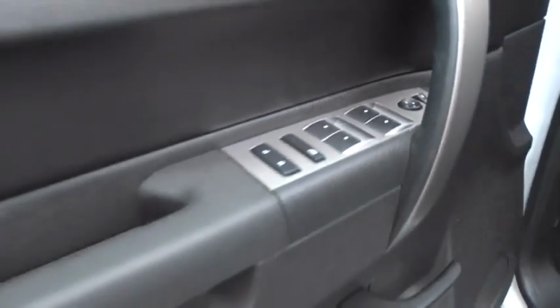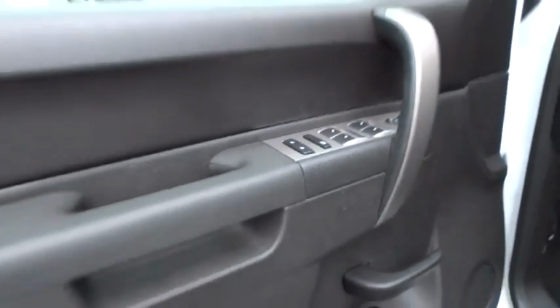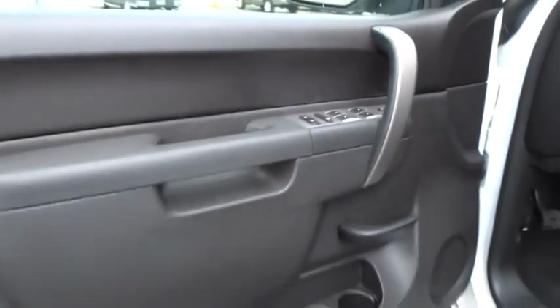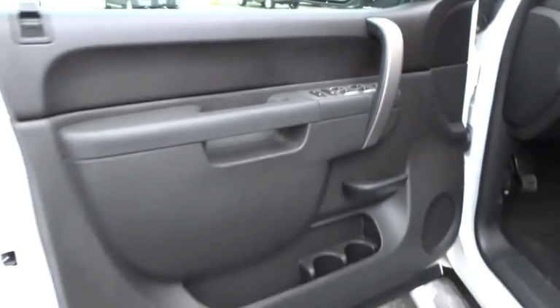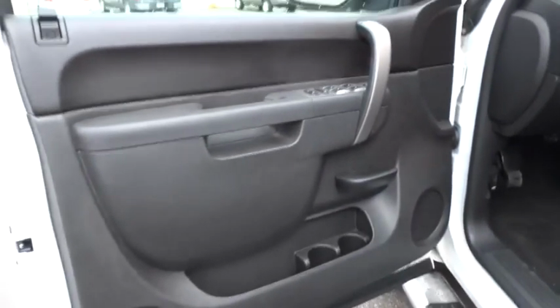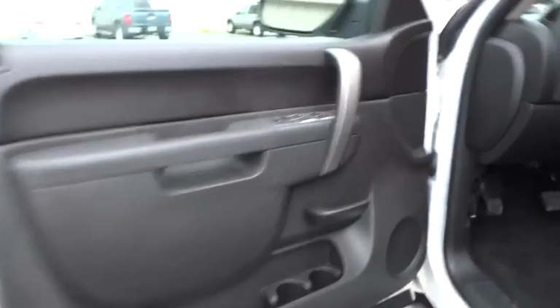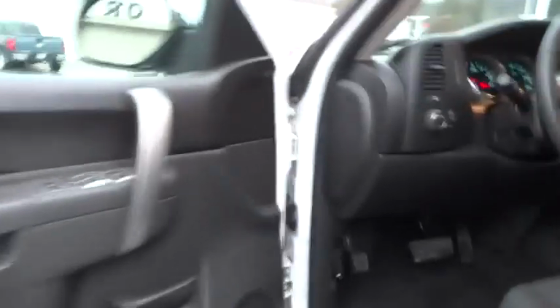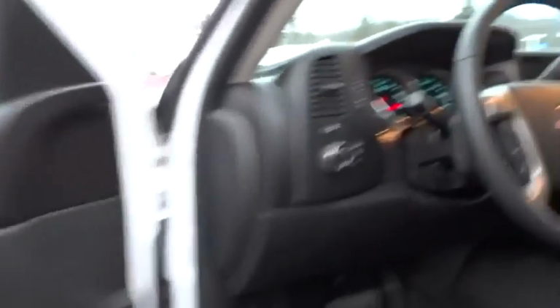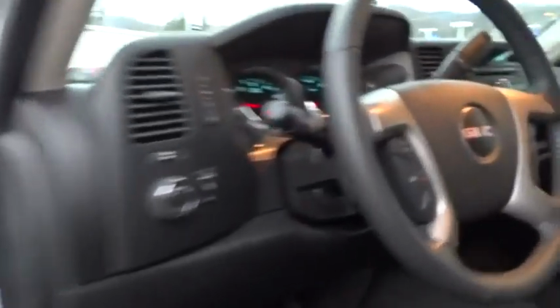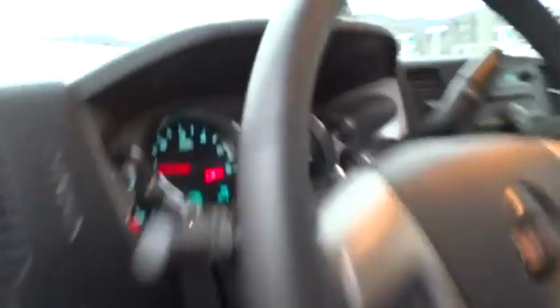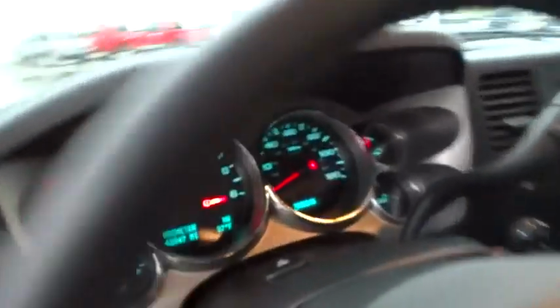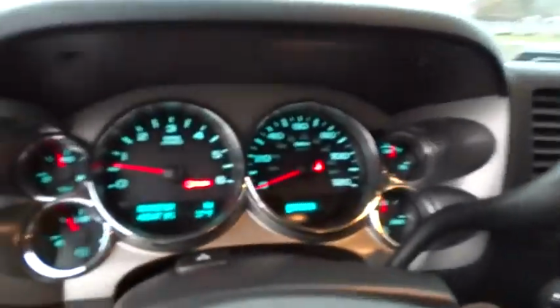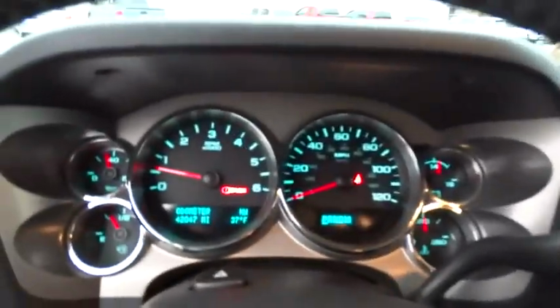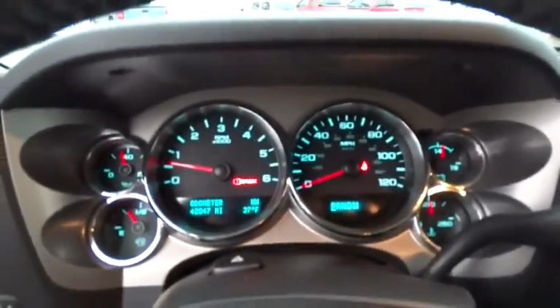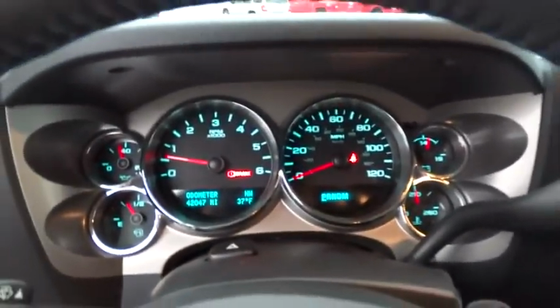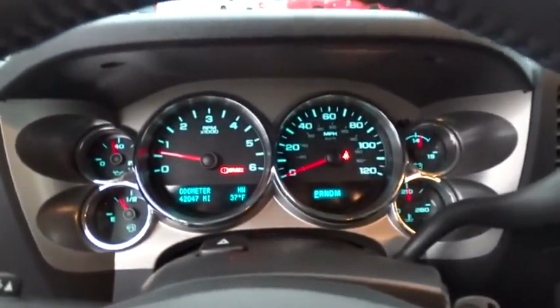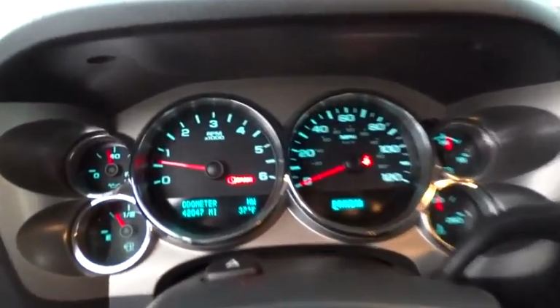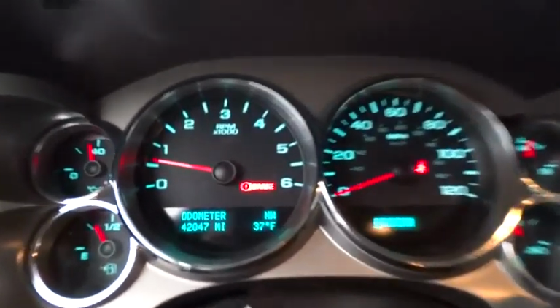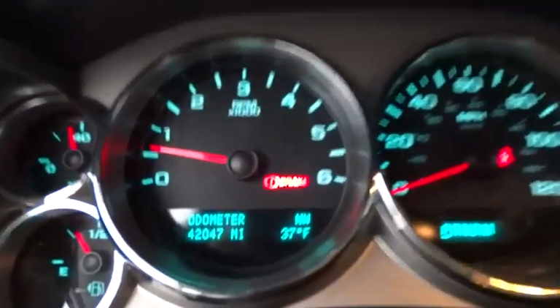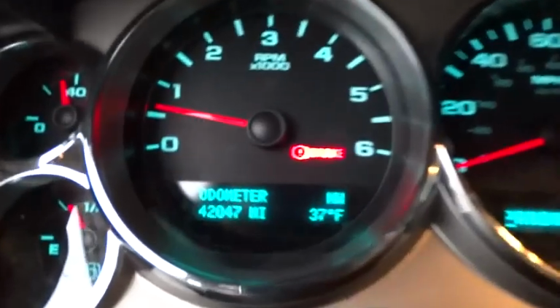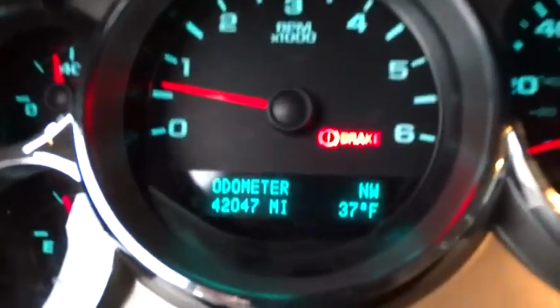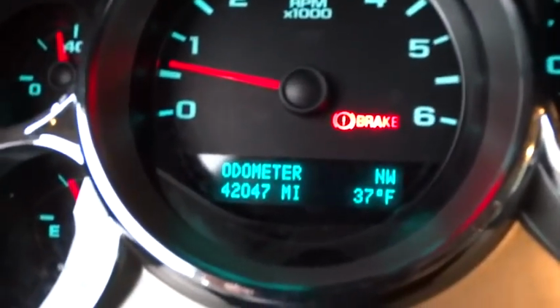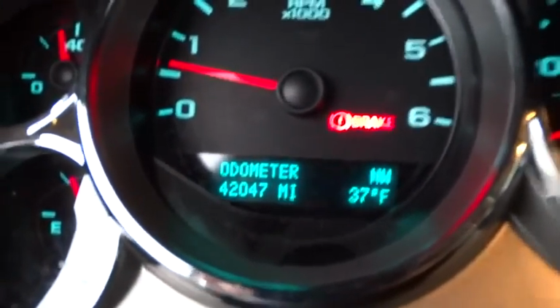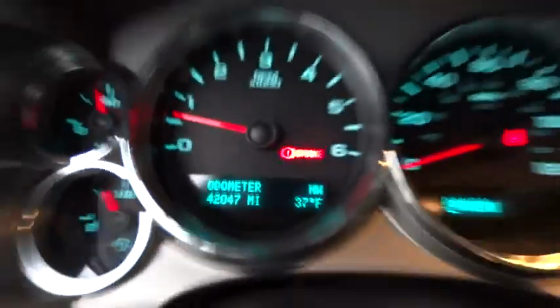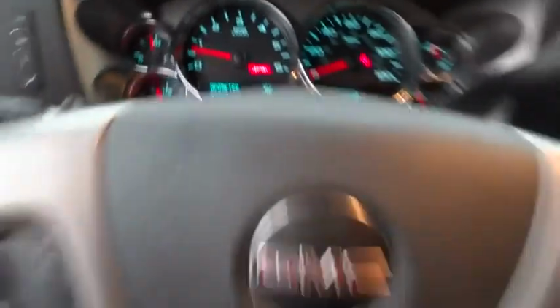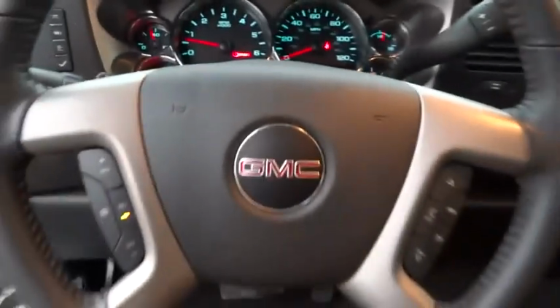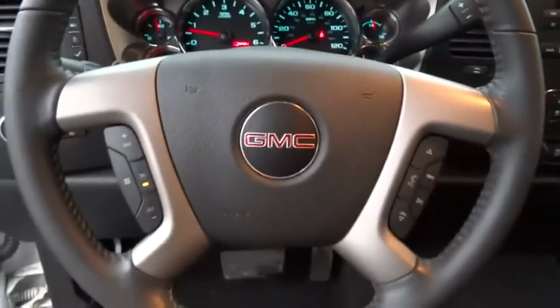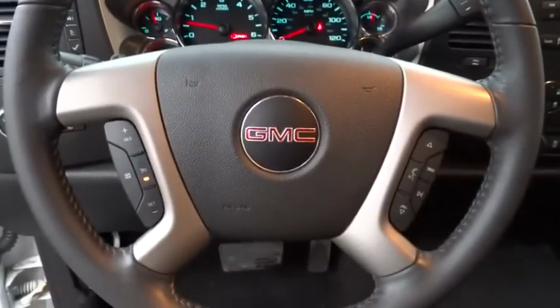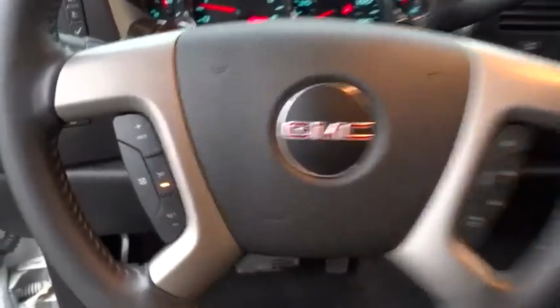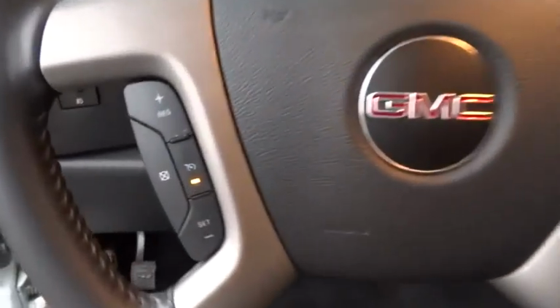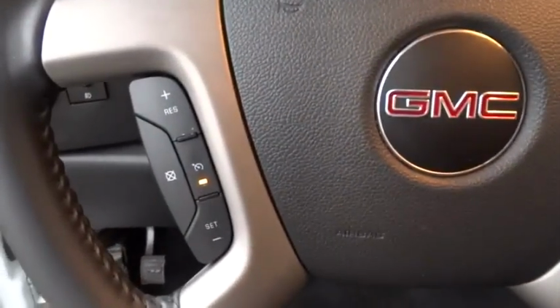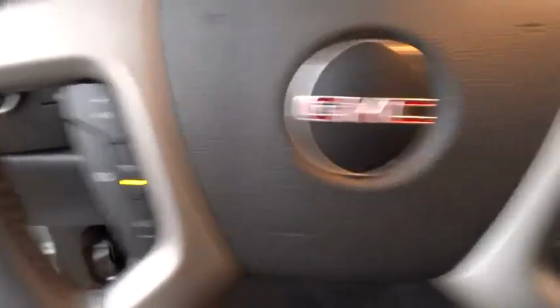Four-wheel drive, AM-FM stereo radio, passenger airbag, security system, power windows, MP3 player, power door locks, CD player, child safety locks, chrome wheels.